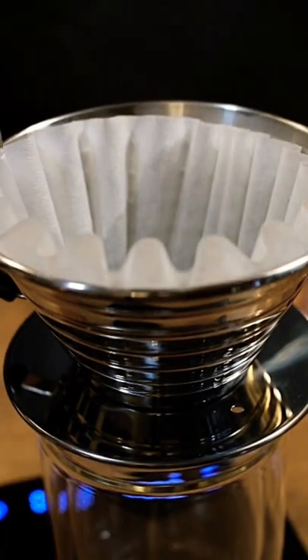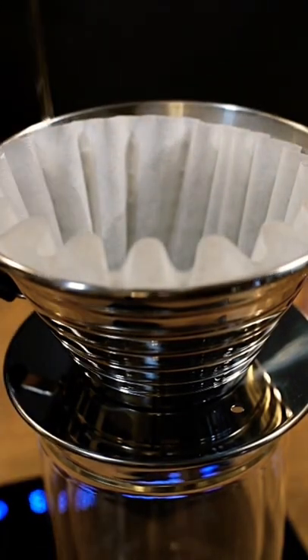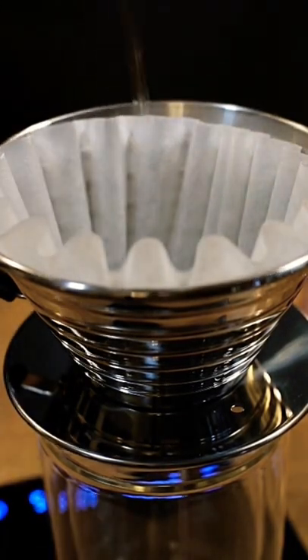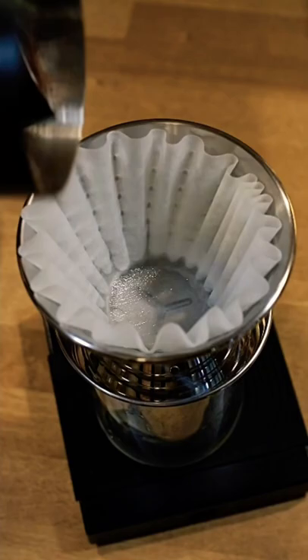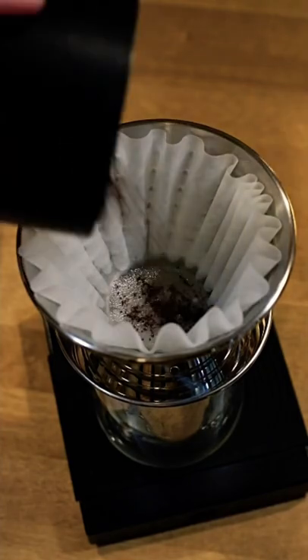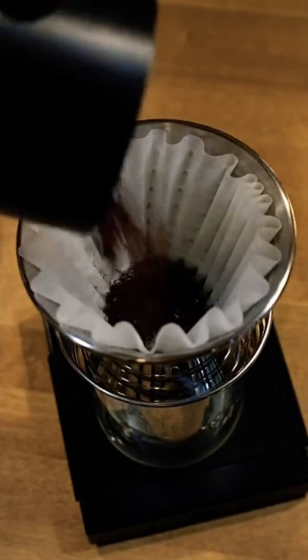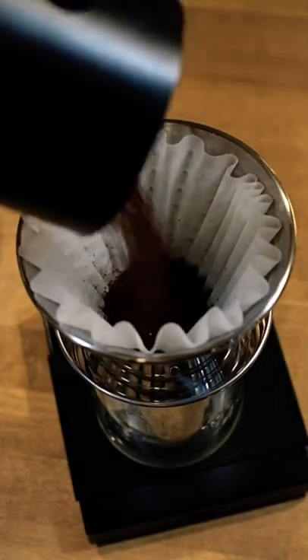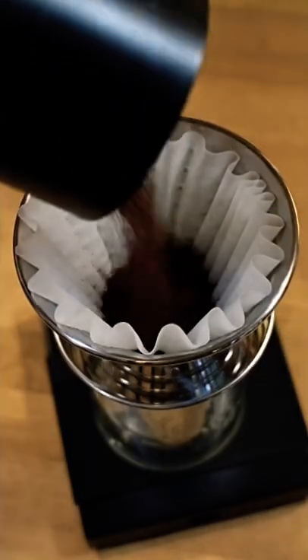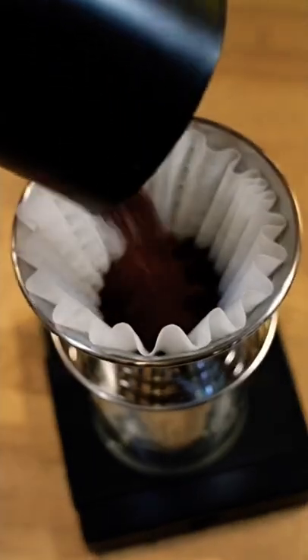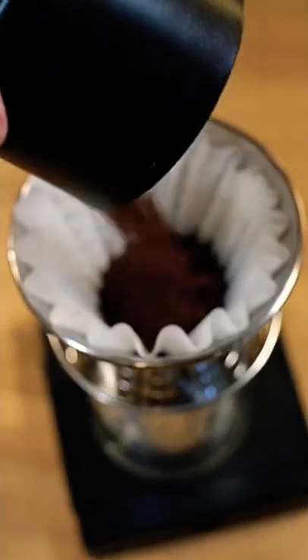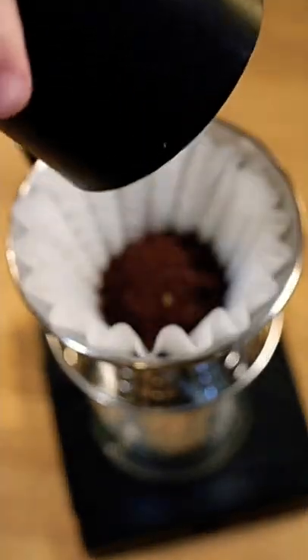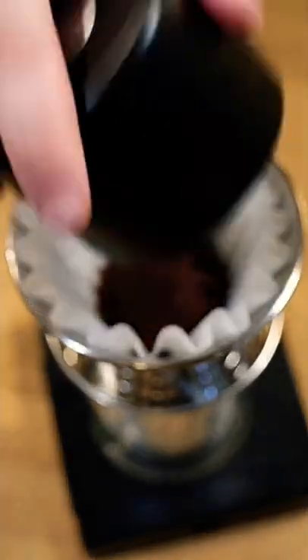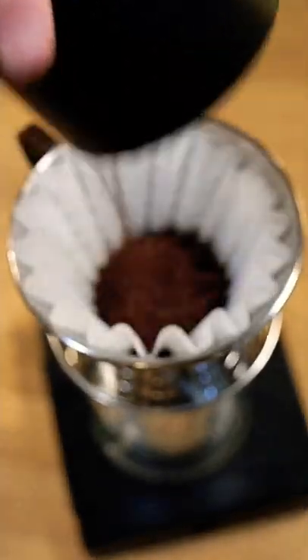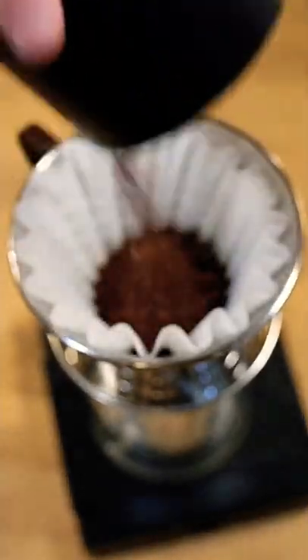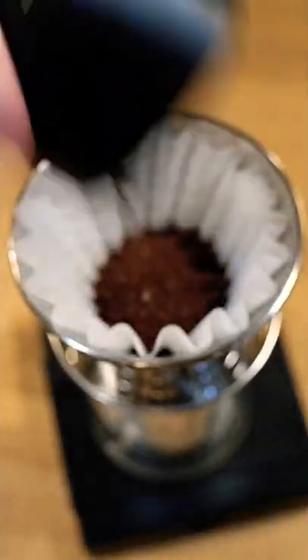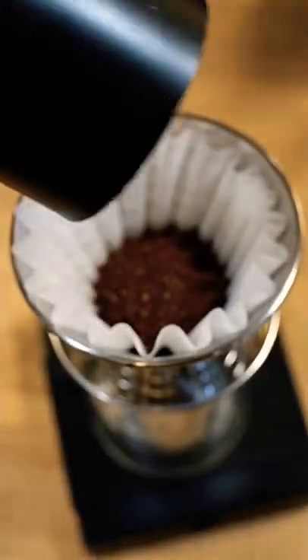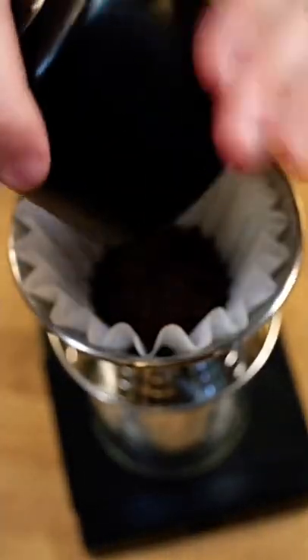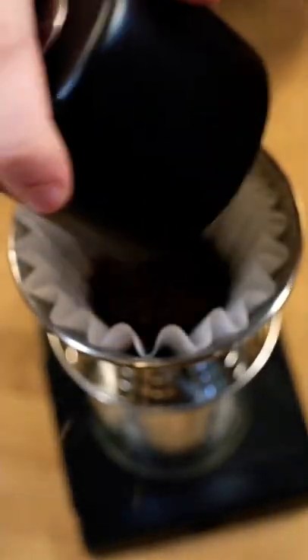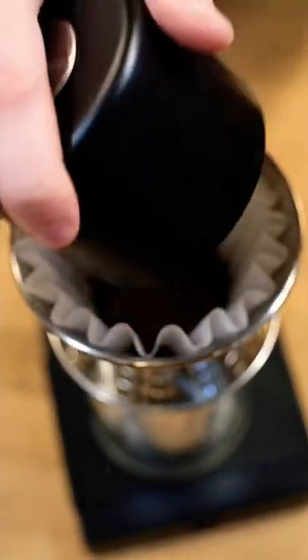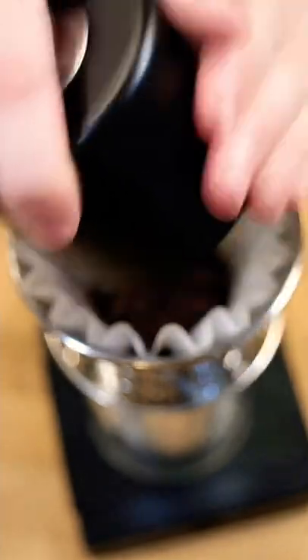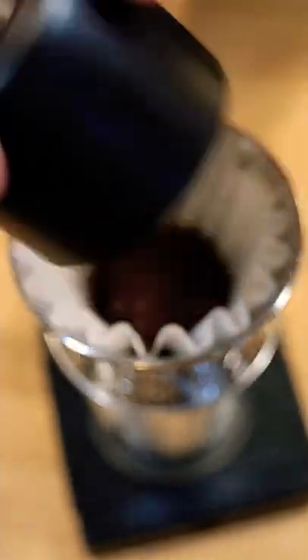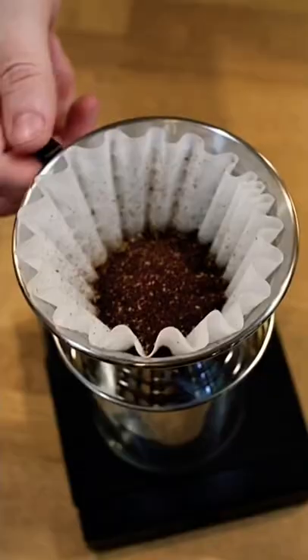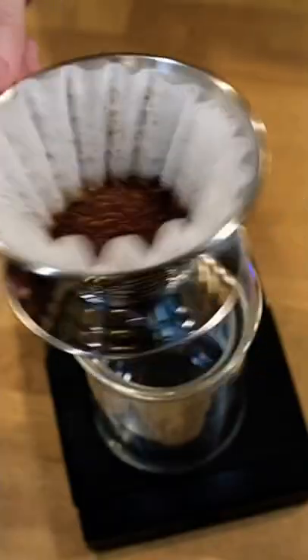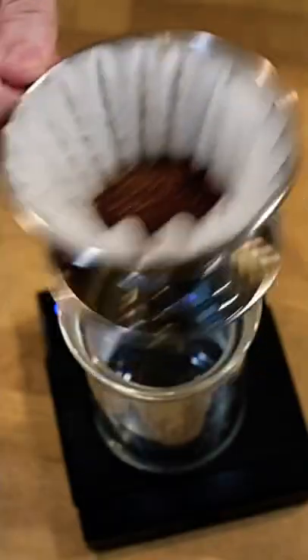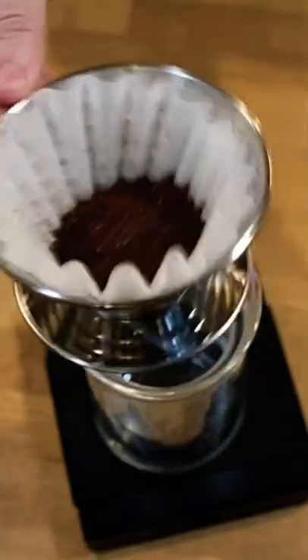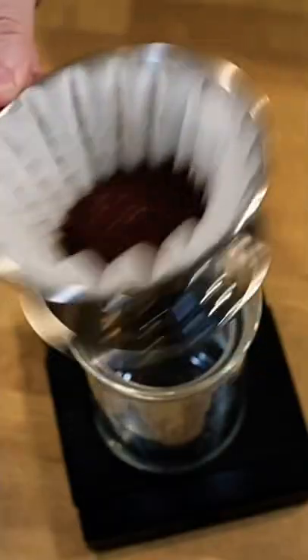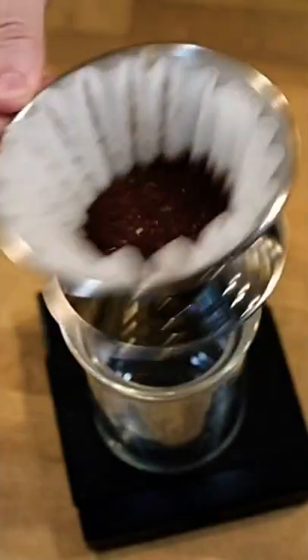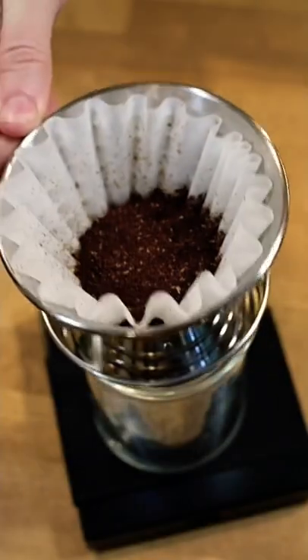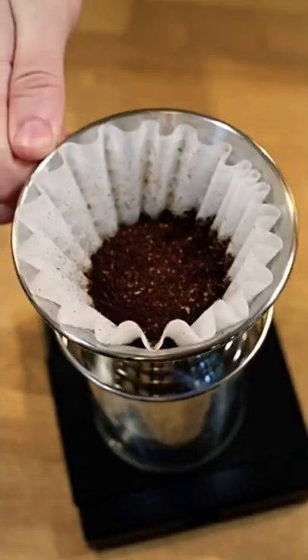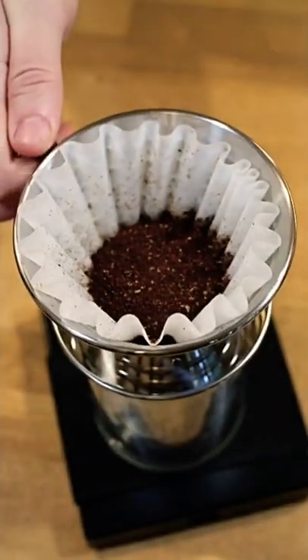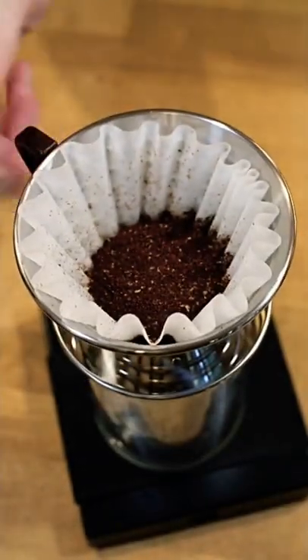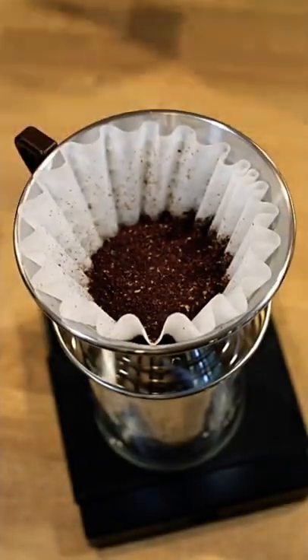With some hot water we're going to rinse the filter of any papery flavors and preheat the cup. I'm only brewing one 12 ounce cup of coffee, so I'm going to use like 17-ish grams of coffee to do that.